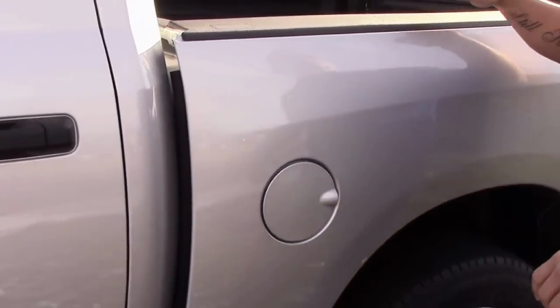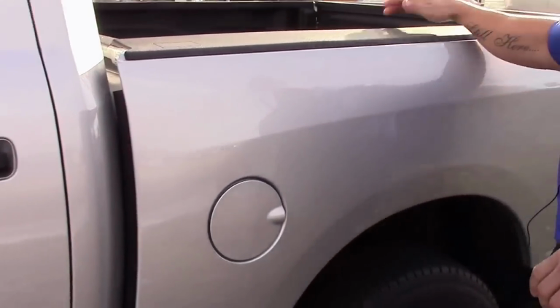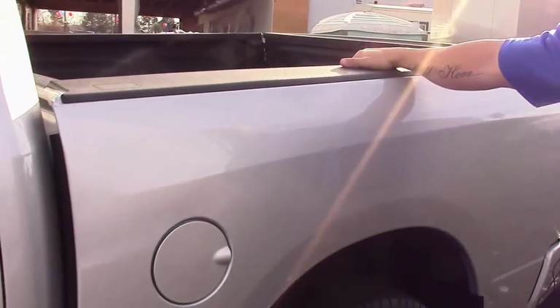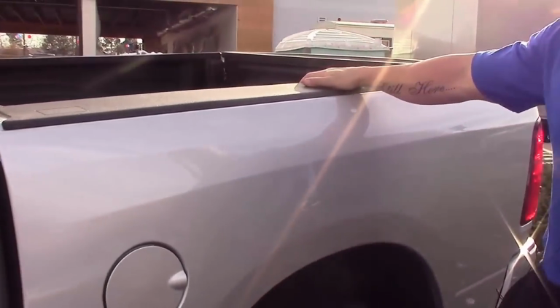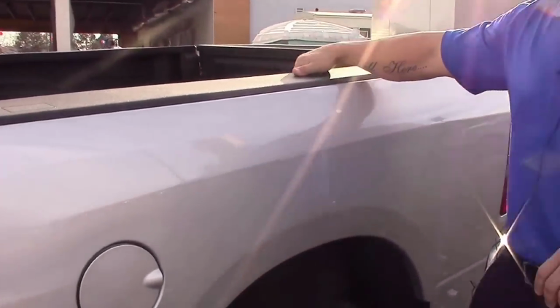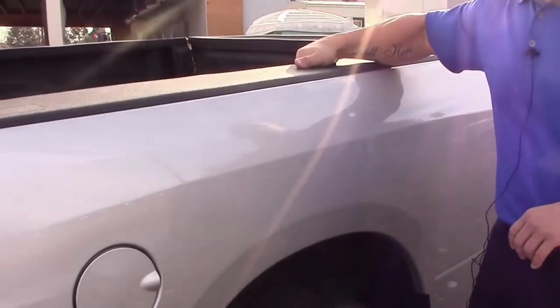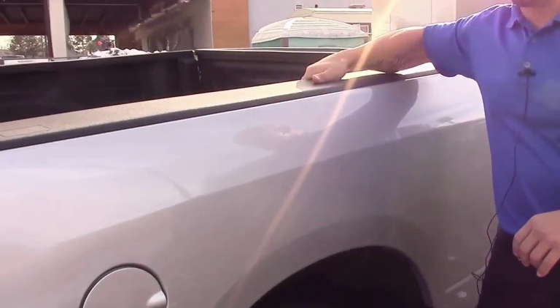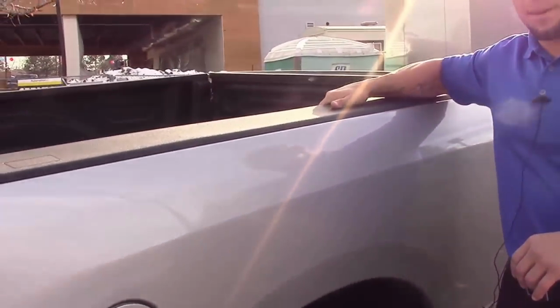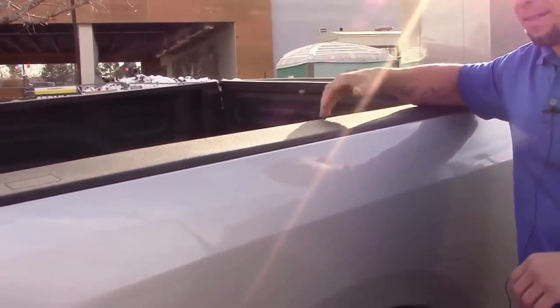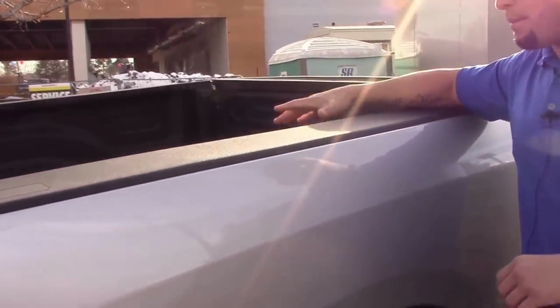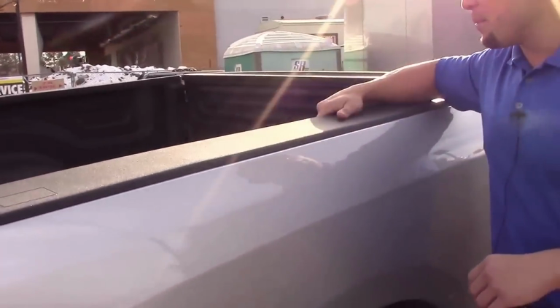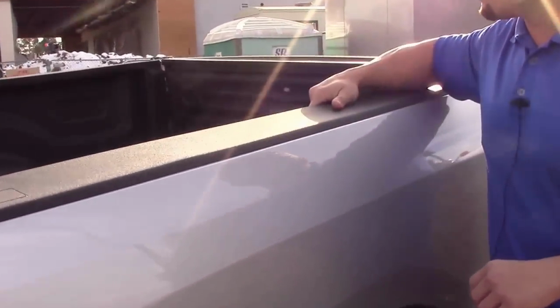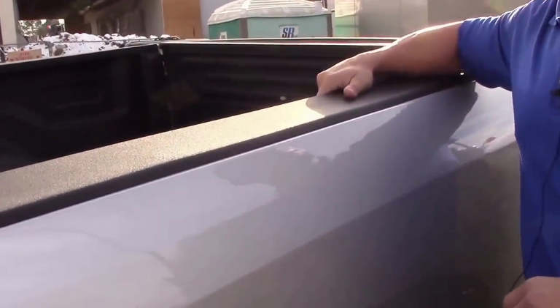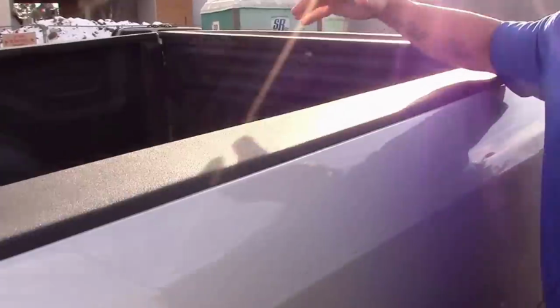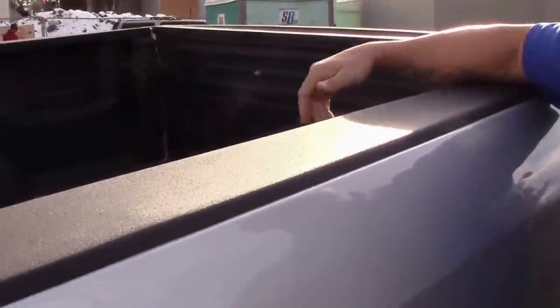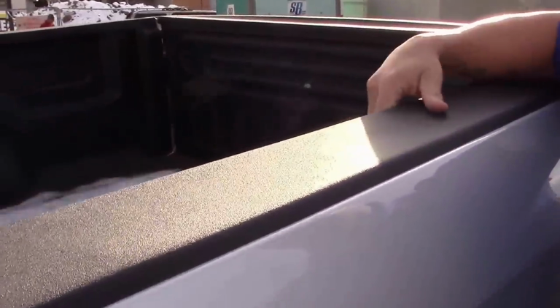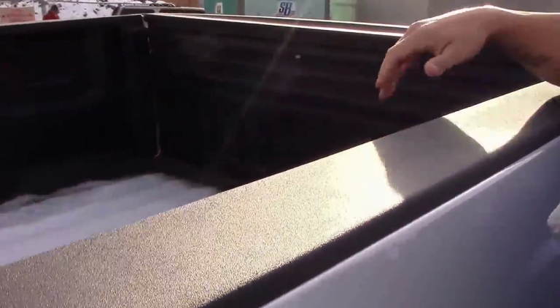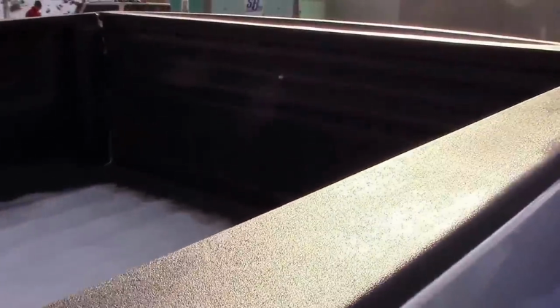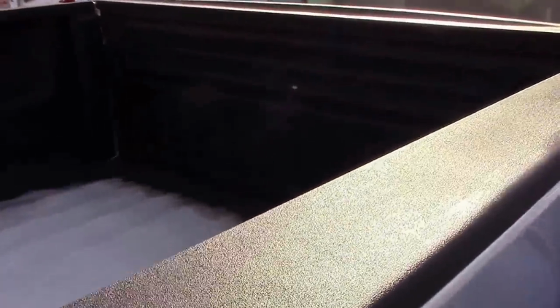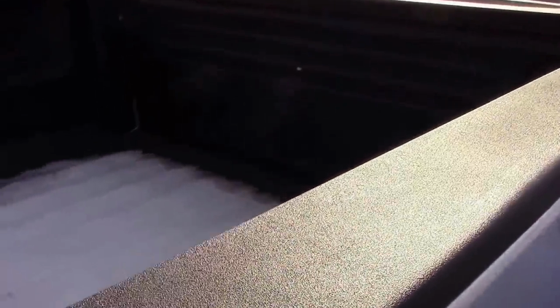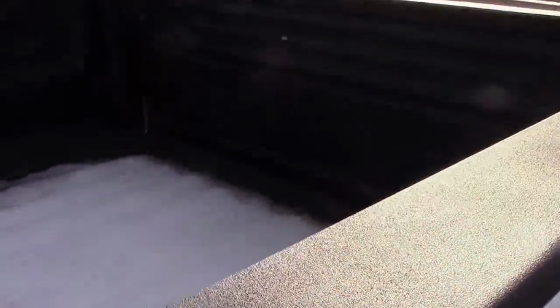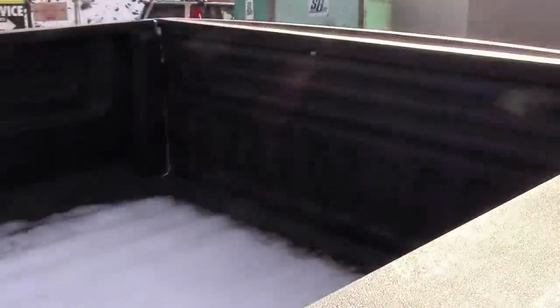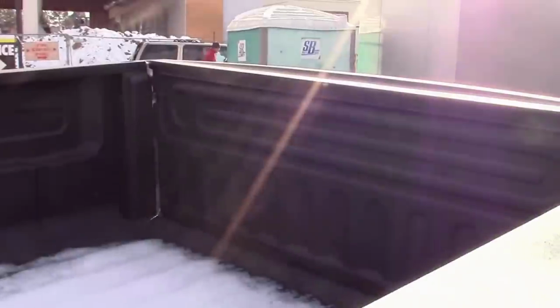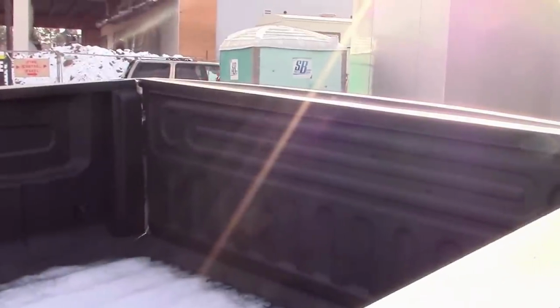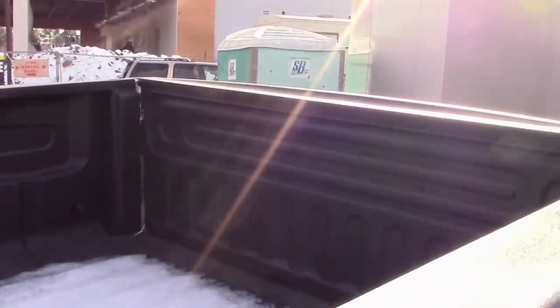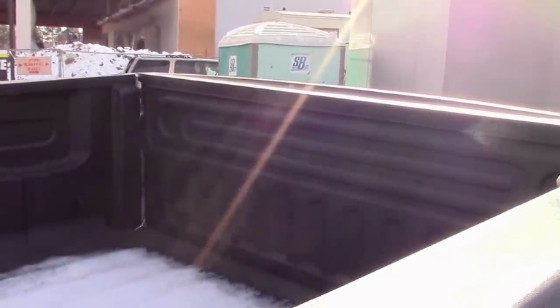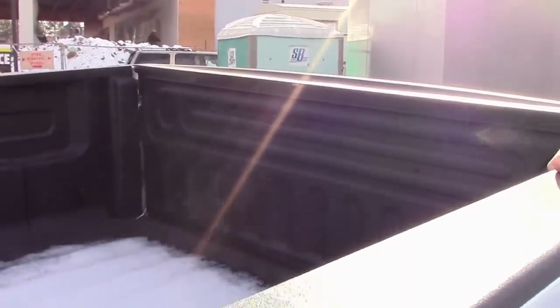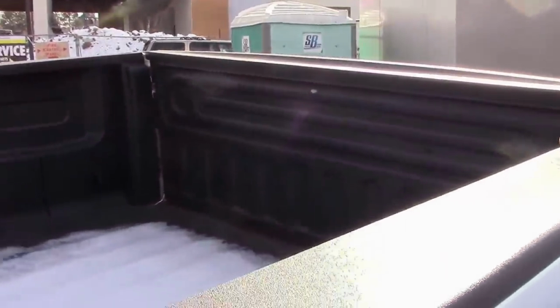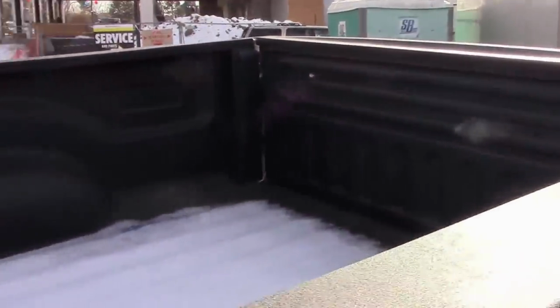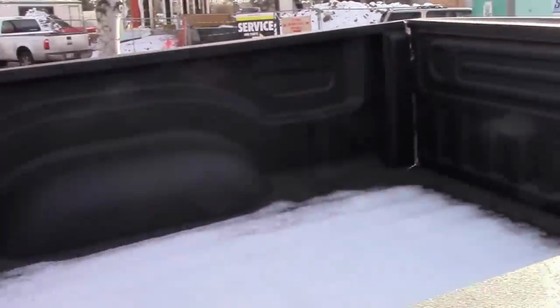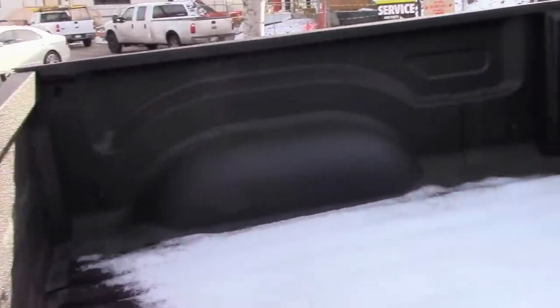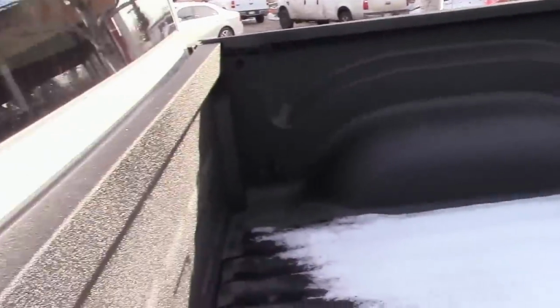Moving around to the back of the truck, these trucks do have the option of having a spray-in bed liner put in them. The spare tire is located in the back. Ram's all-secure system means that anytime you lock the truck, the tailgate locks with it — so you don't have to worry about coming out and finding a gone tailgate.